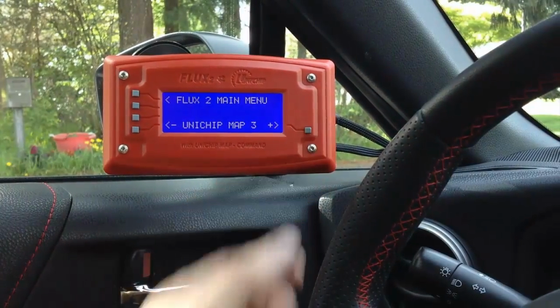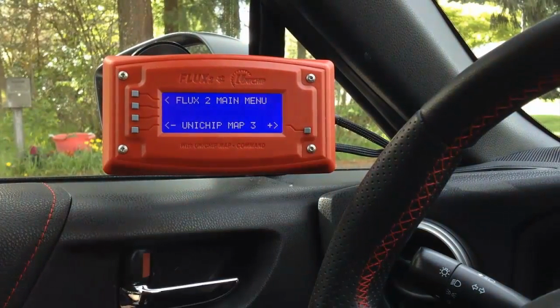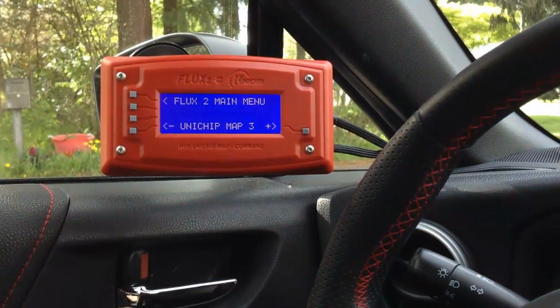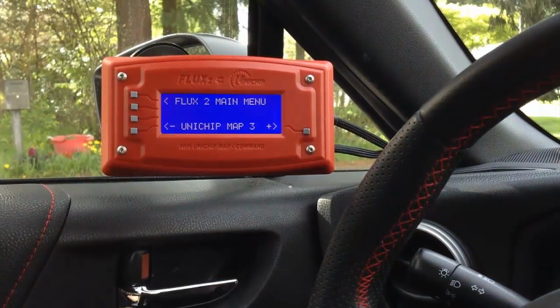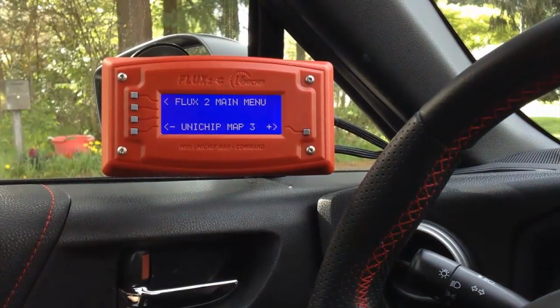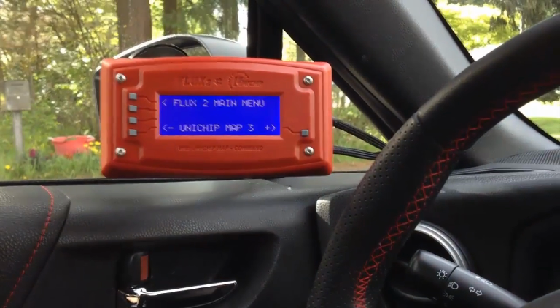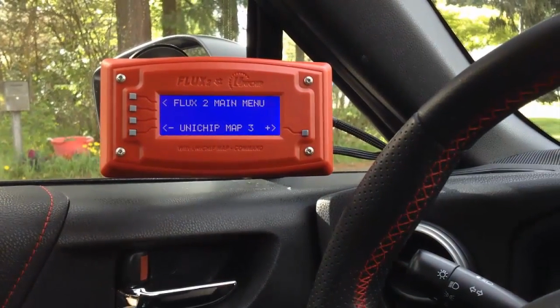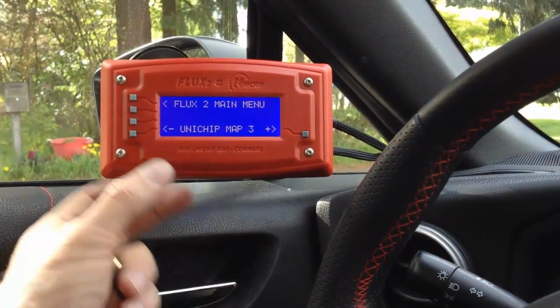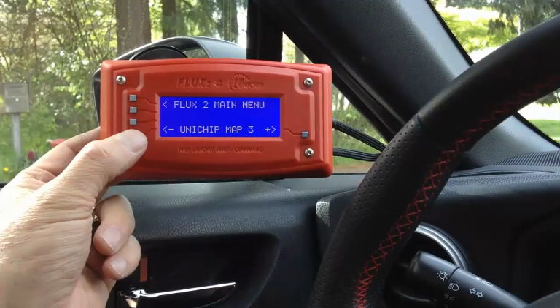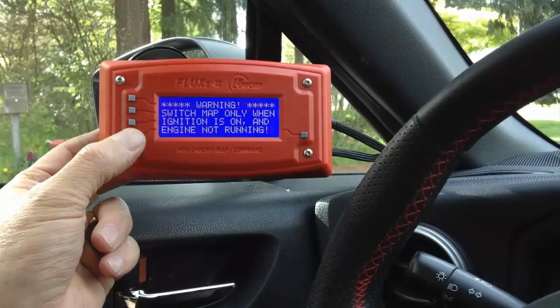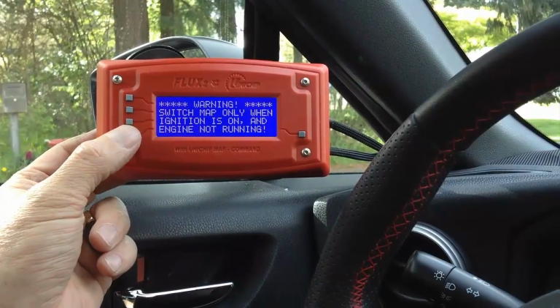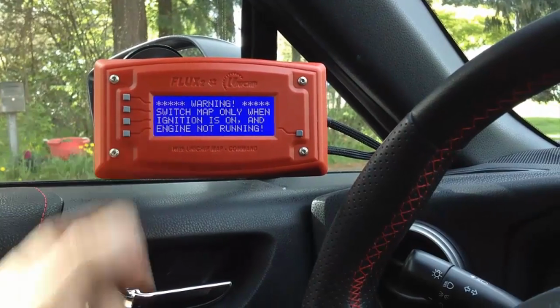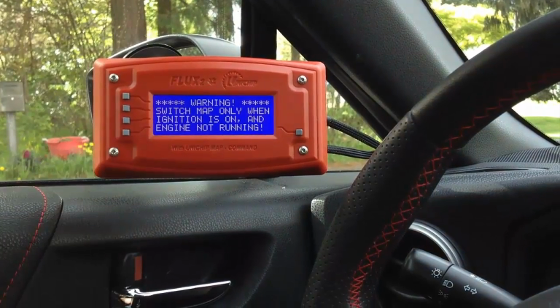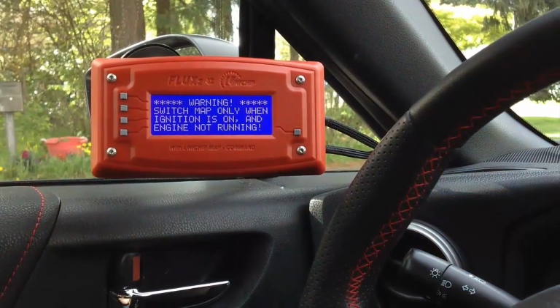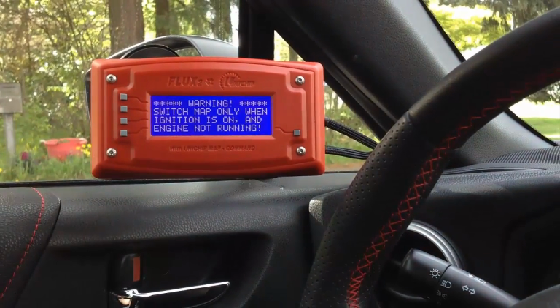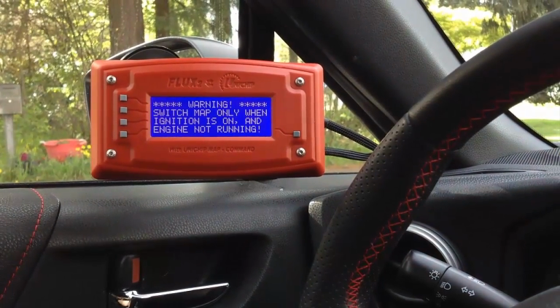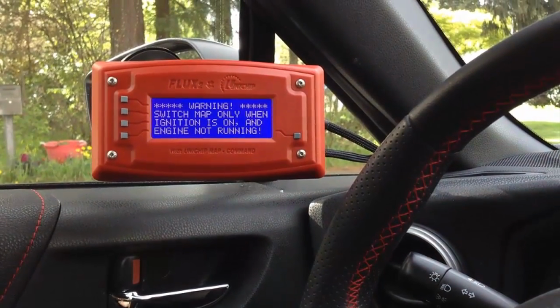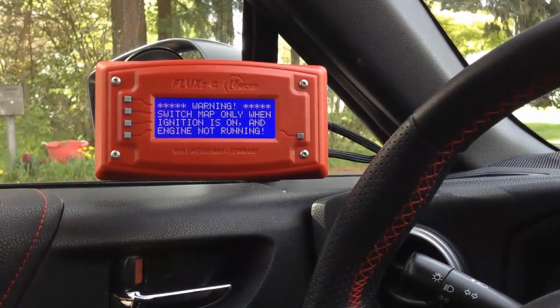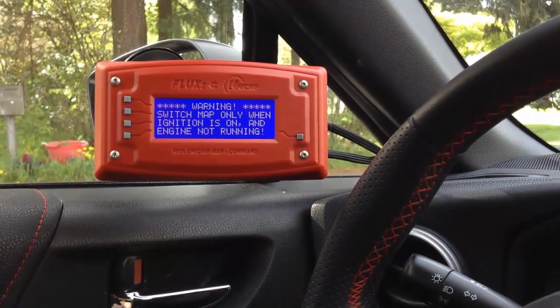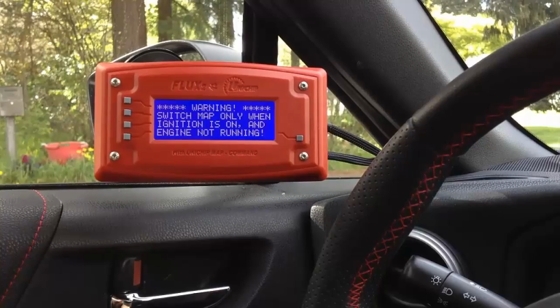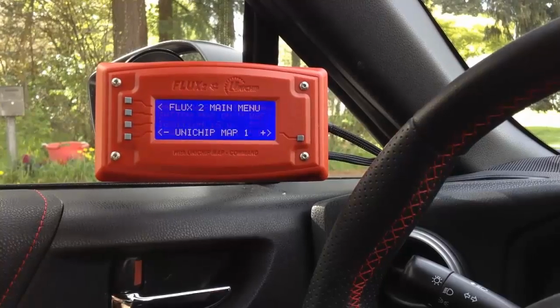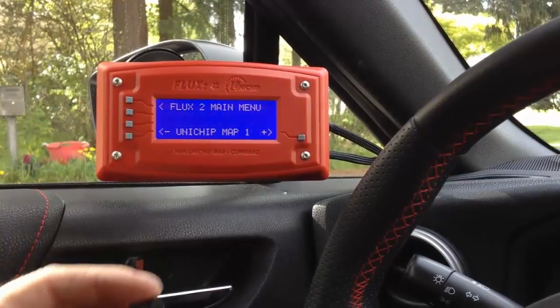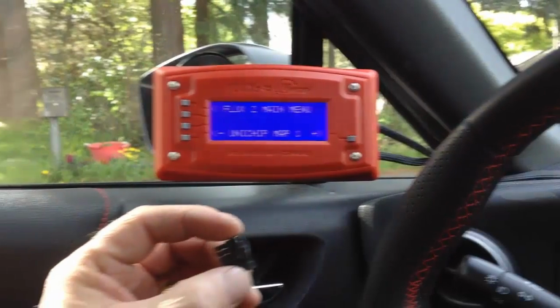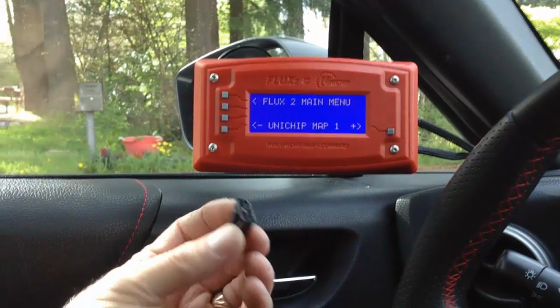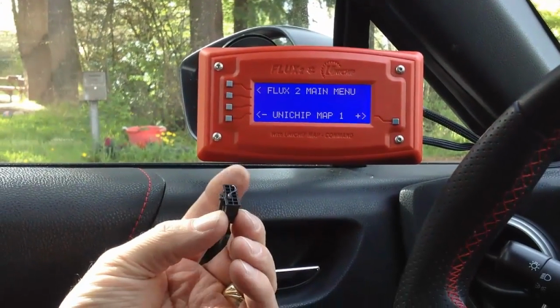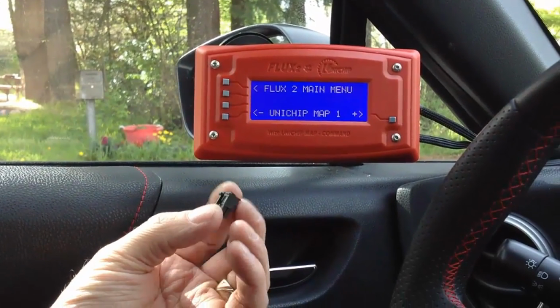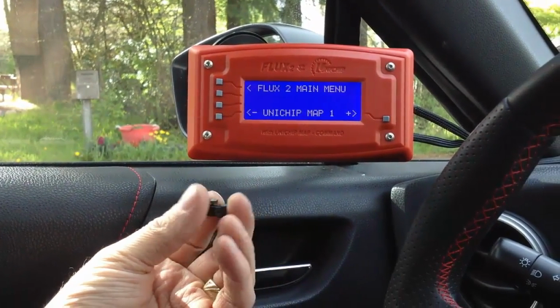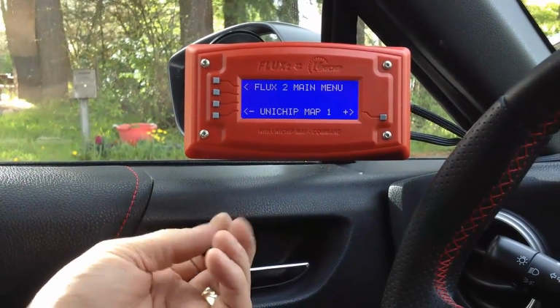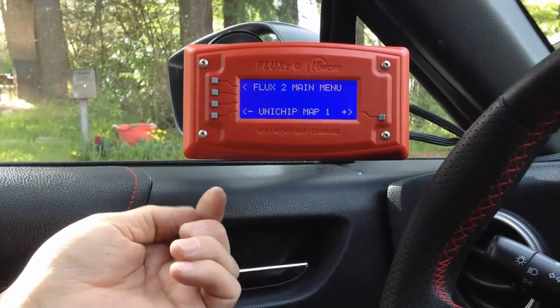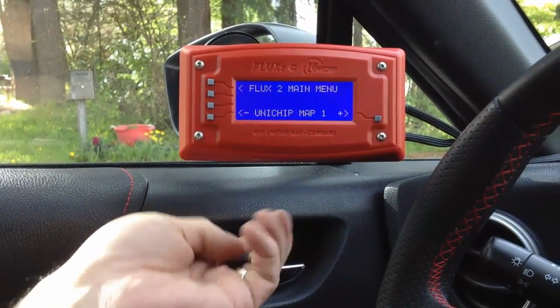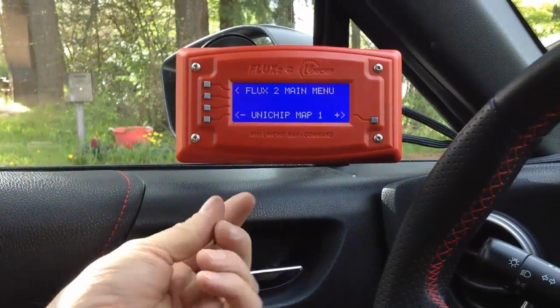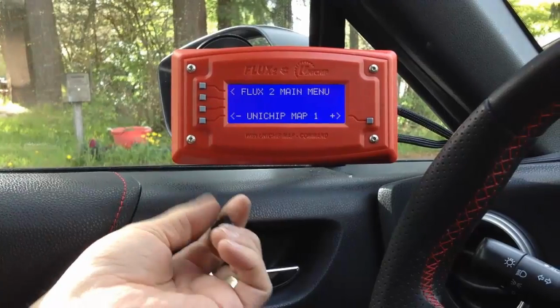You'll notice that as soon as we start the vehicle up again, once again switching is disabled. However, we have come up with a hack that you can connect to the back of your flux unit that will allow you to switch between maps on the fly while you're driving.